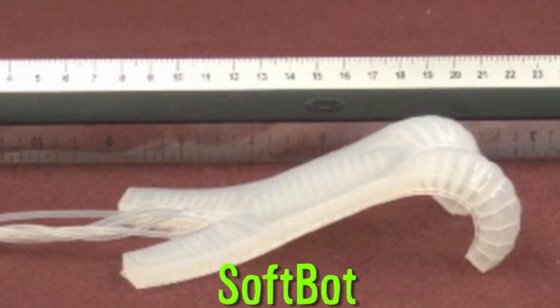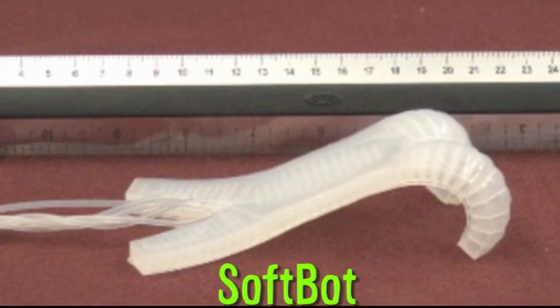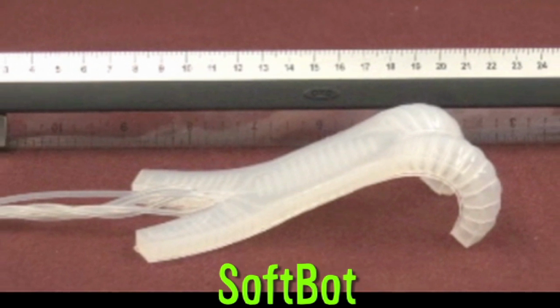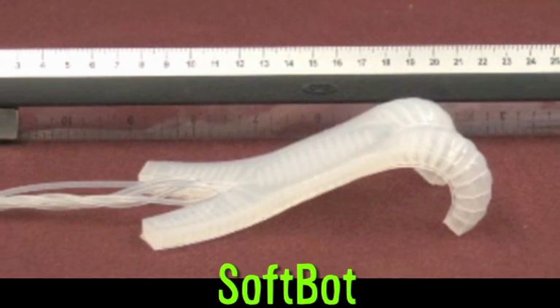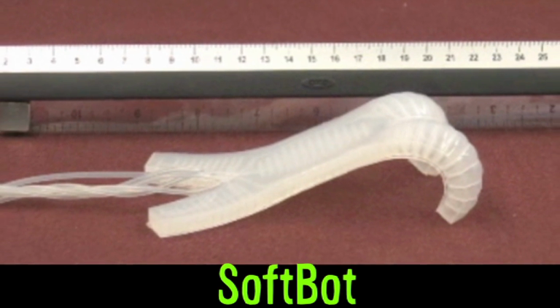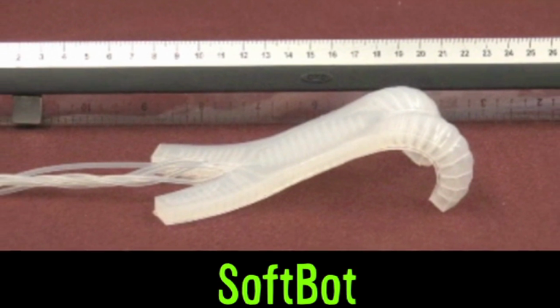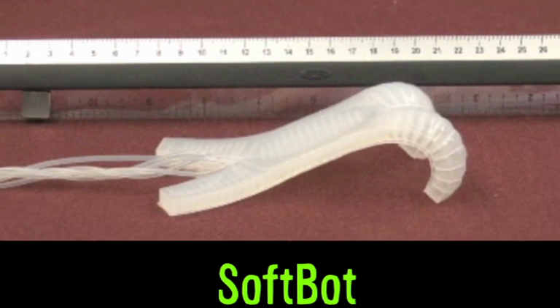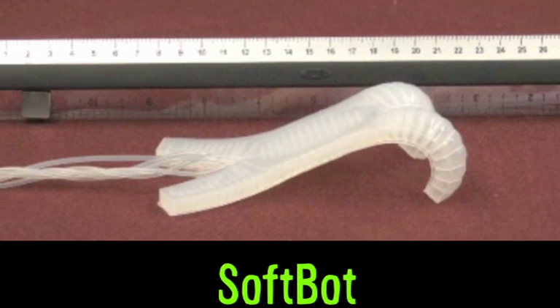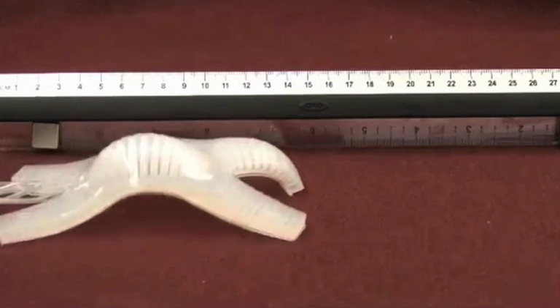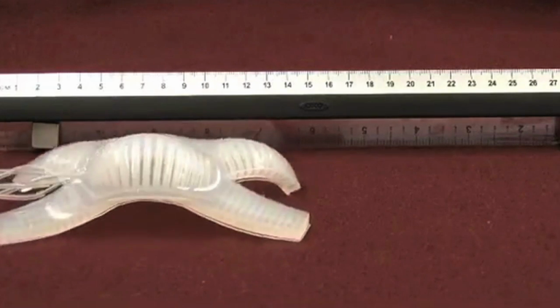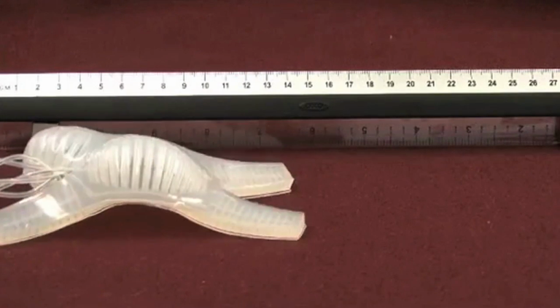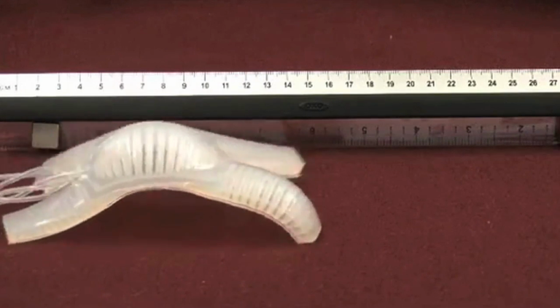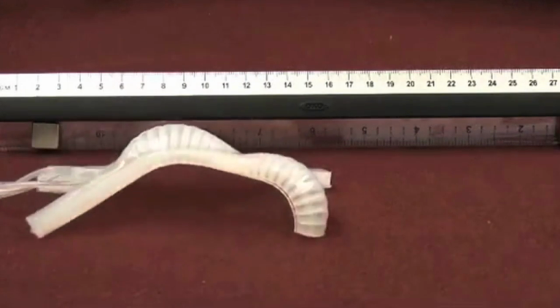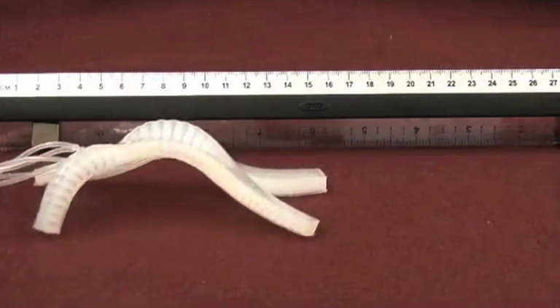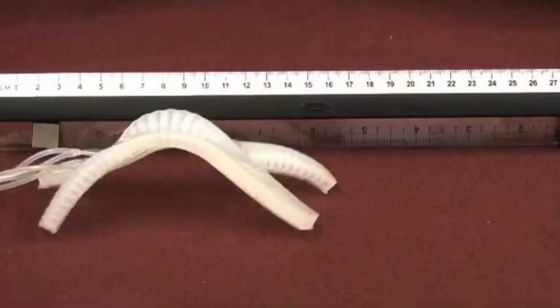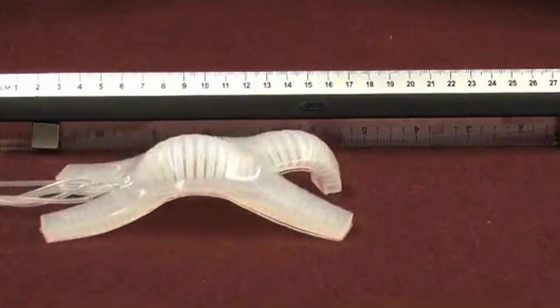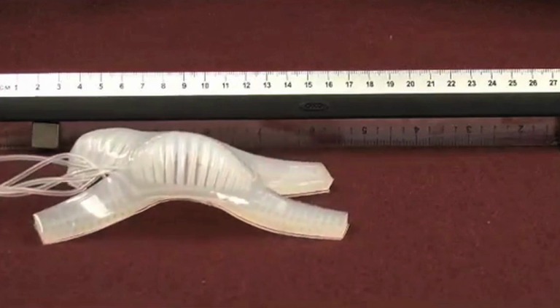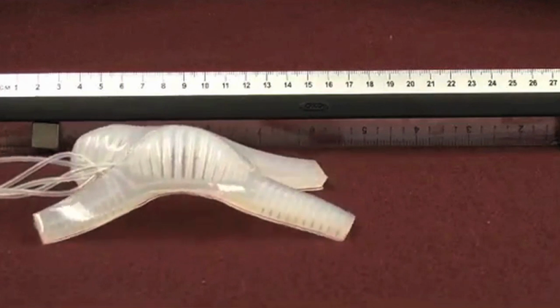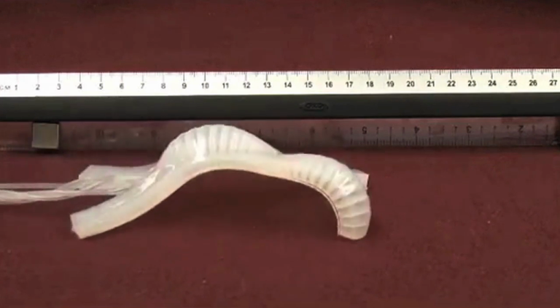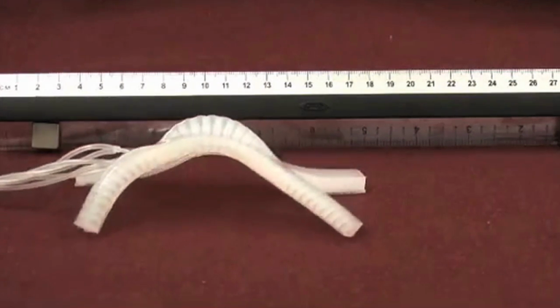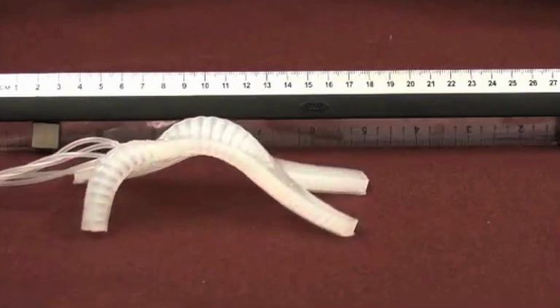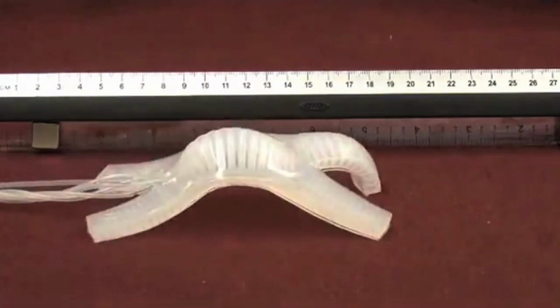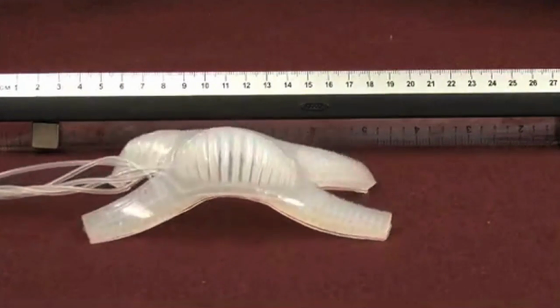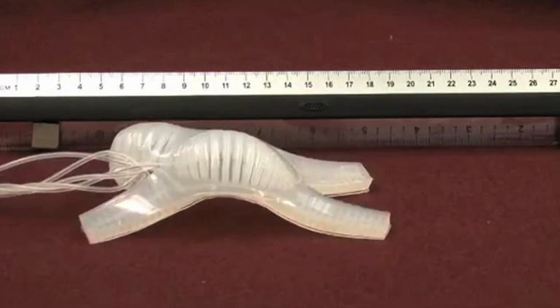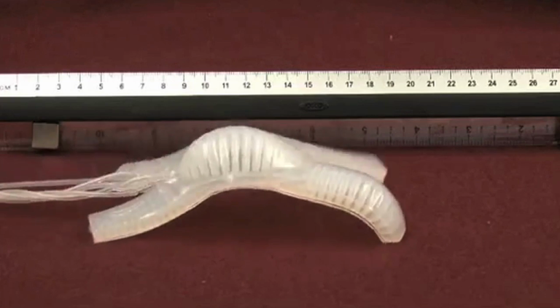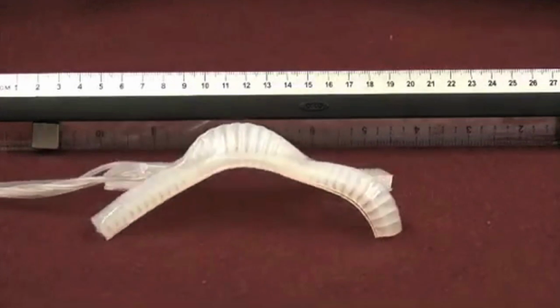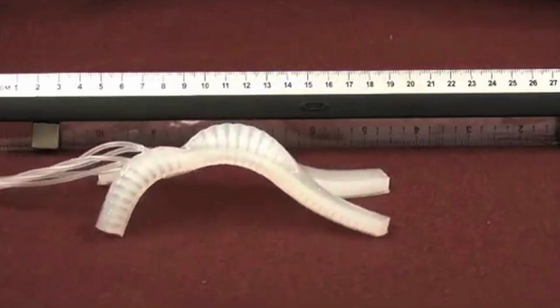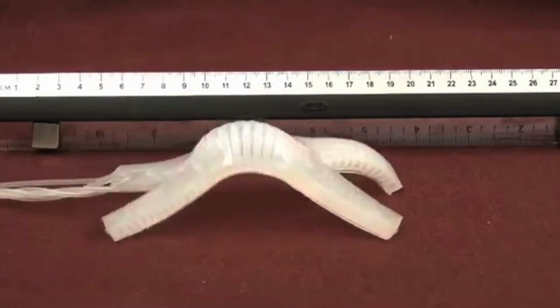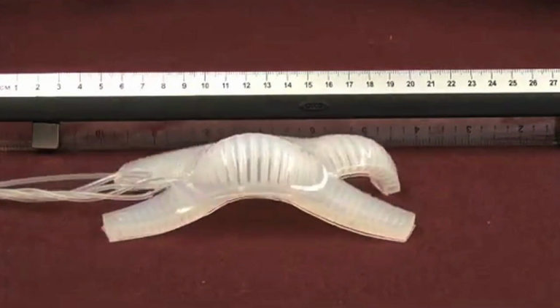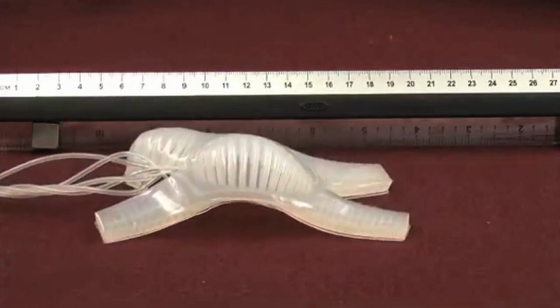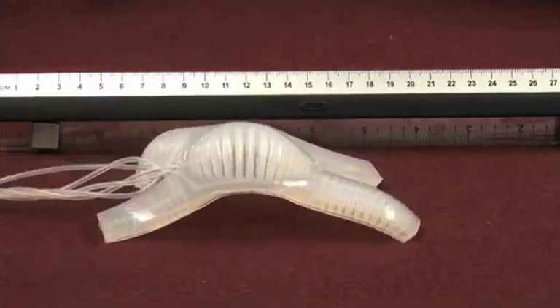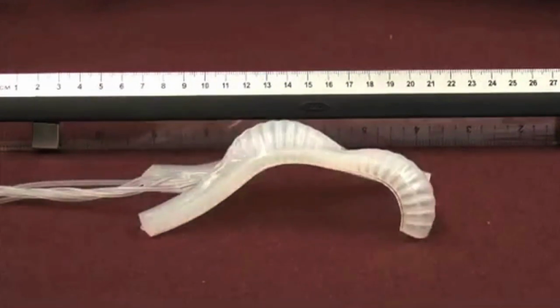SoftBot is a robot with no backbone at all. It's actuated by harnessing compressed air and channeling it through a valving system. The idea is to allow this undulating and crawling robot to enter narrow areas and navigate difficult obstacles.